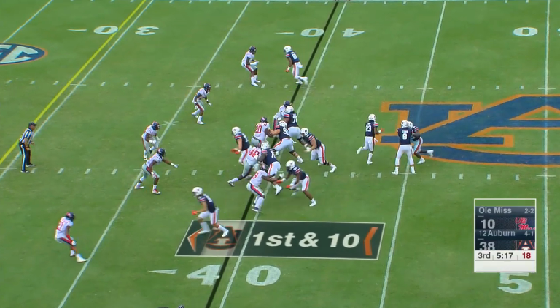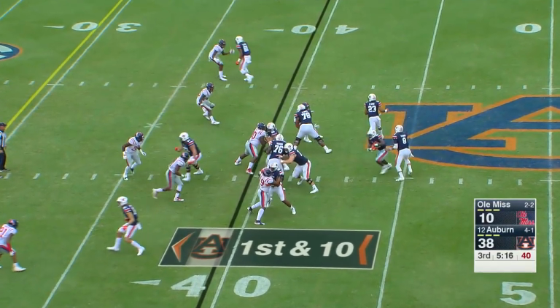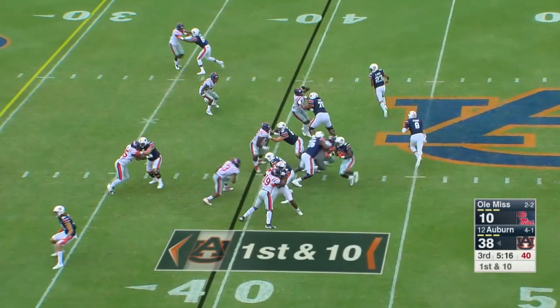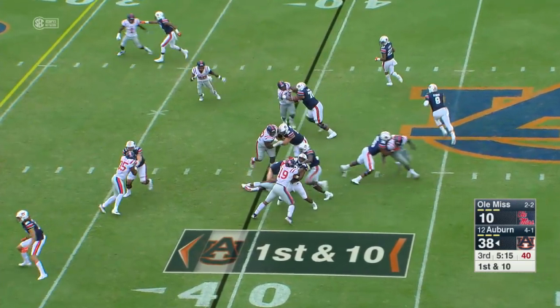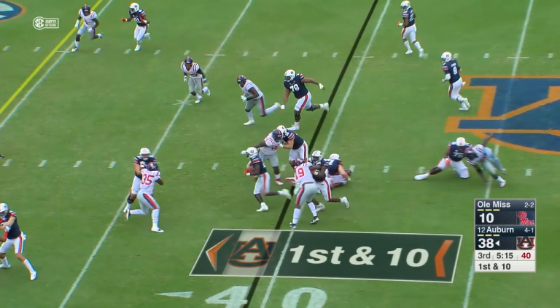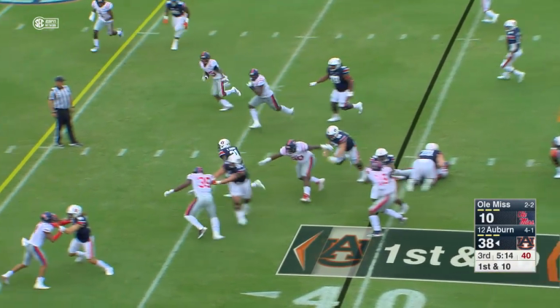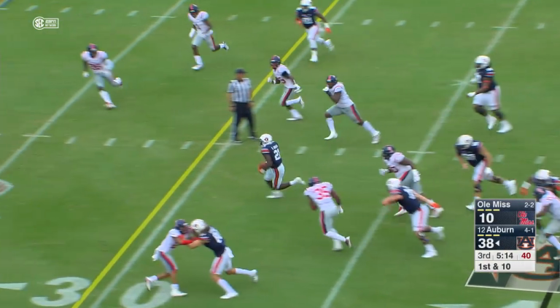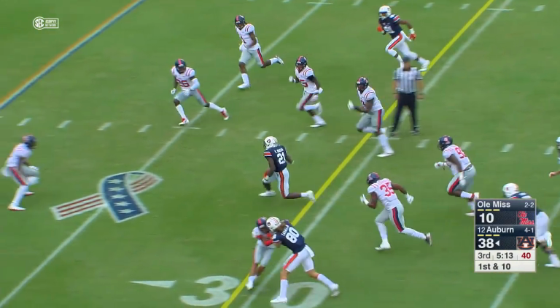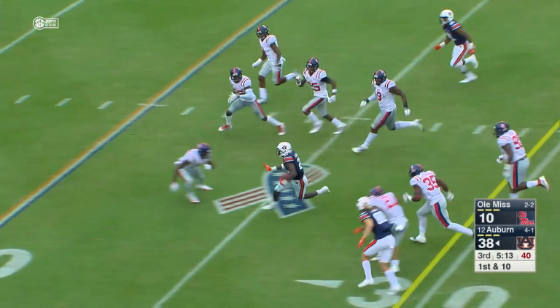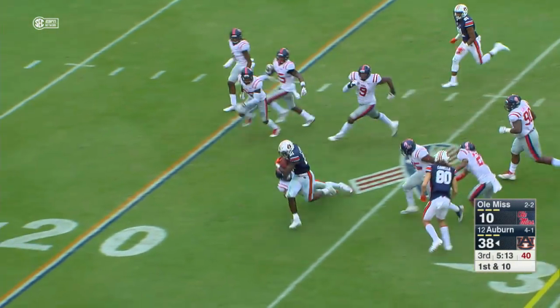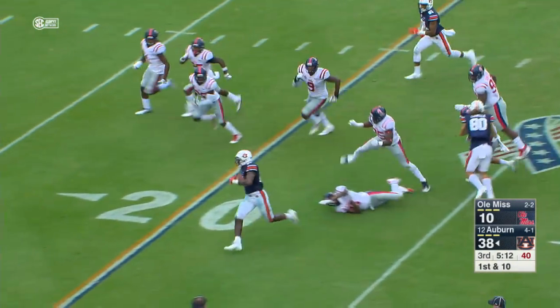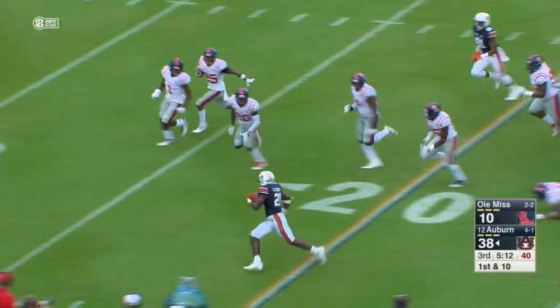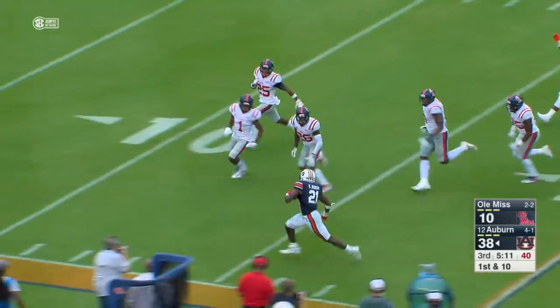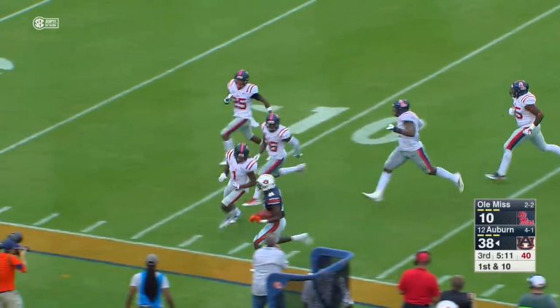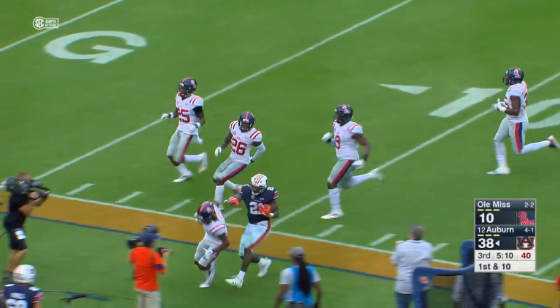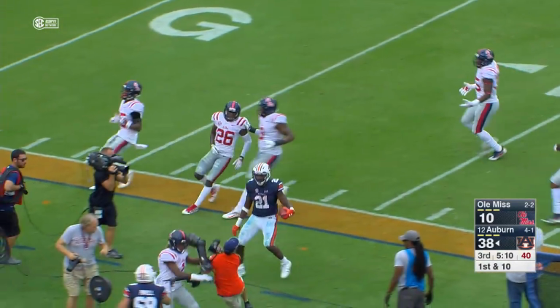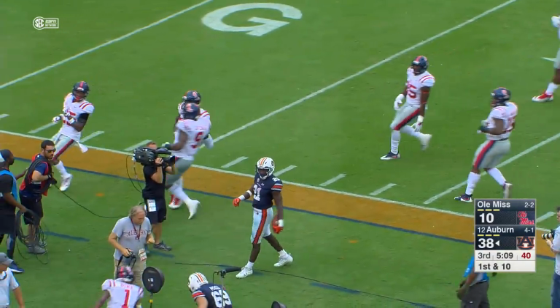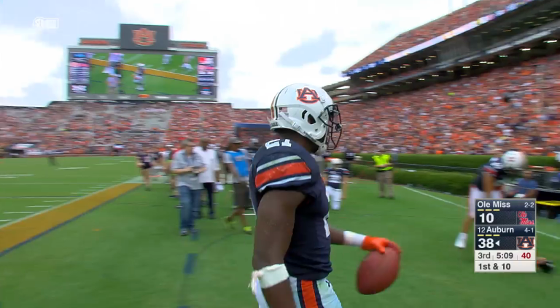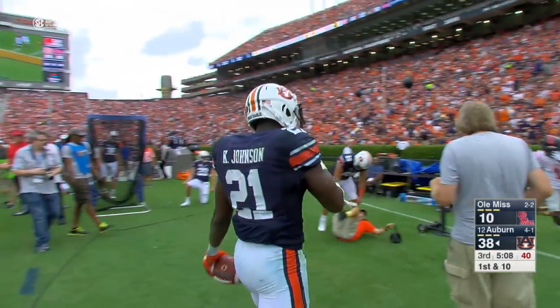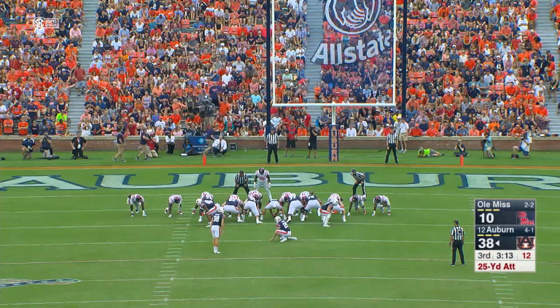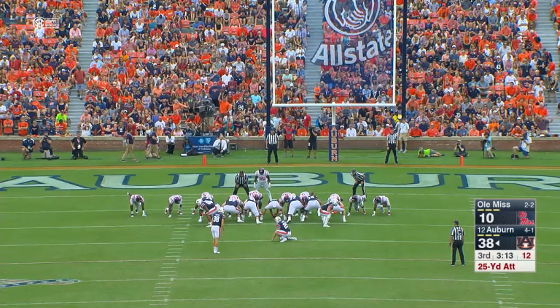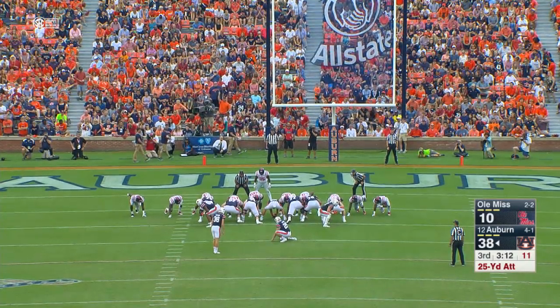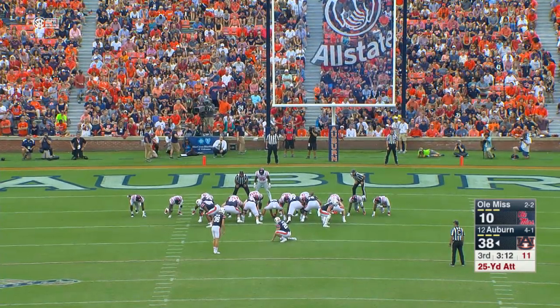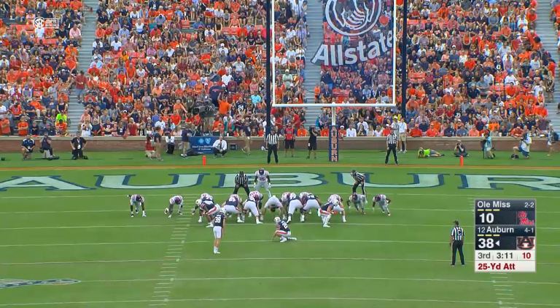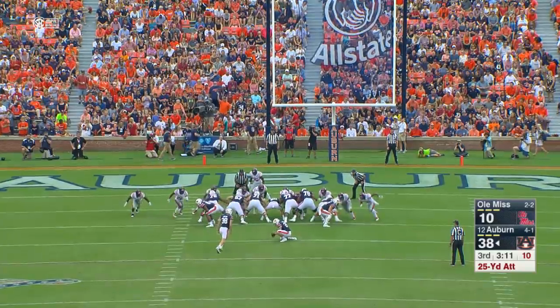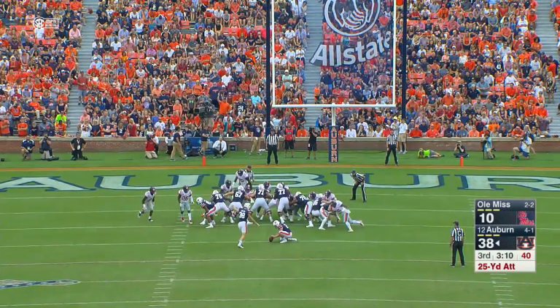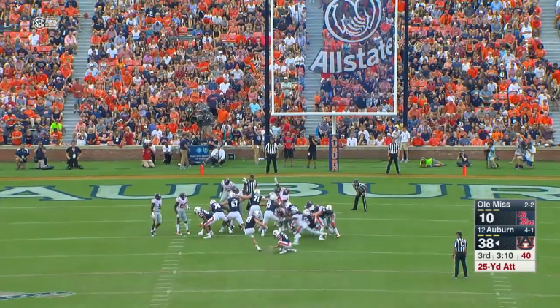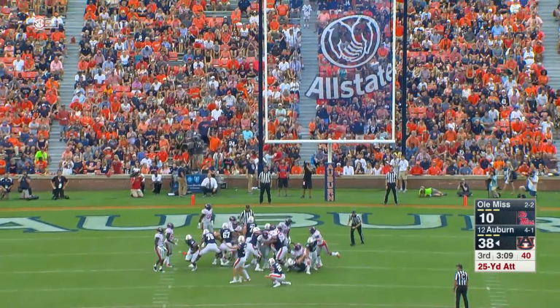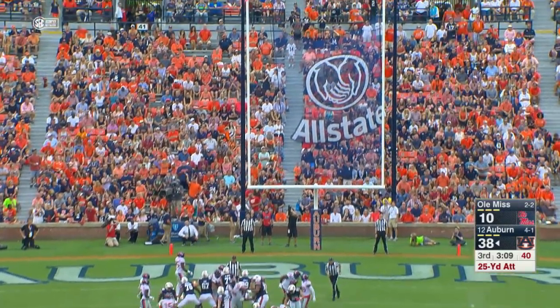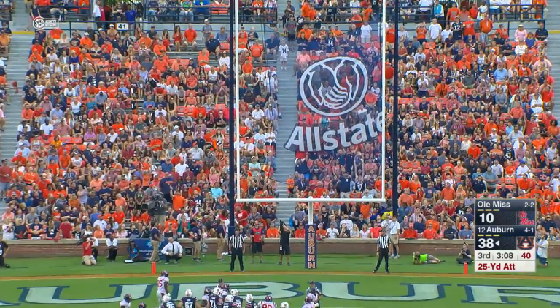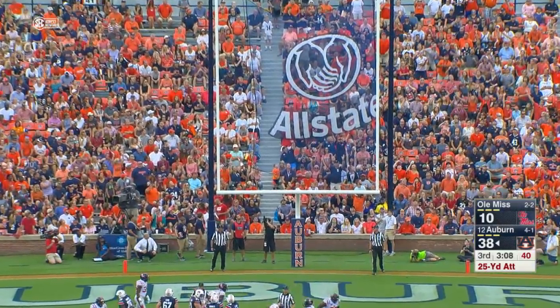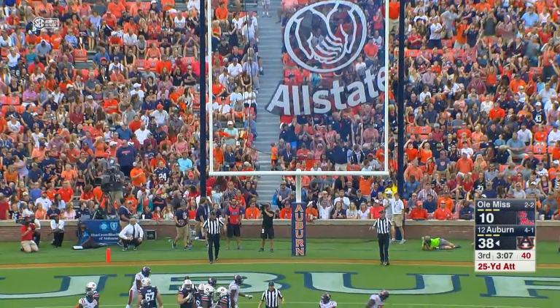And the give to Kerryon, into the second level, 25, breaks a tackle, 20, 15, and out of bounds at the 13-yard line. Right in the middle of the field for Daniel Carlson. Snap, place, kick is up — and the kick is good.